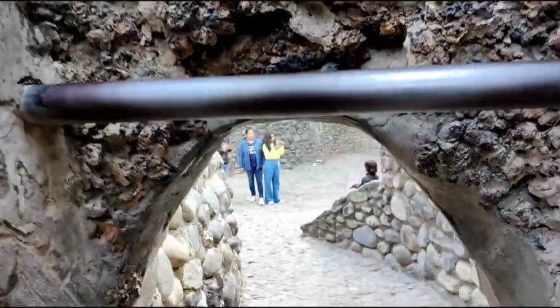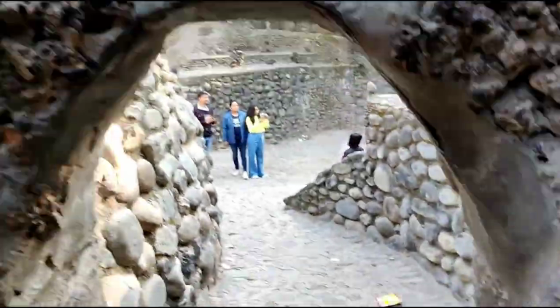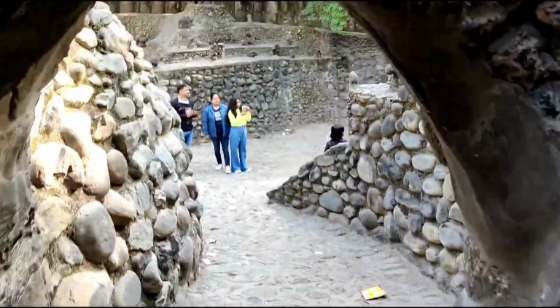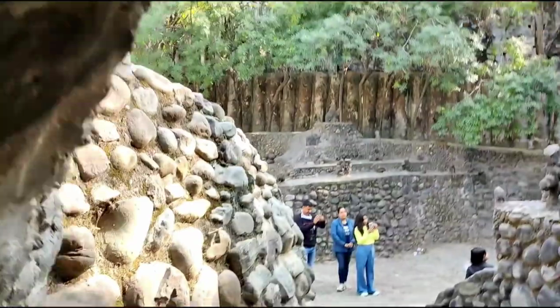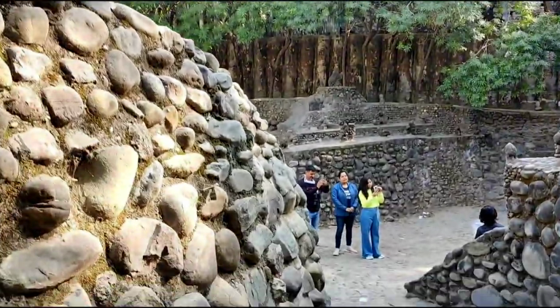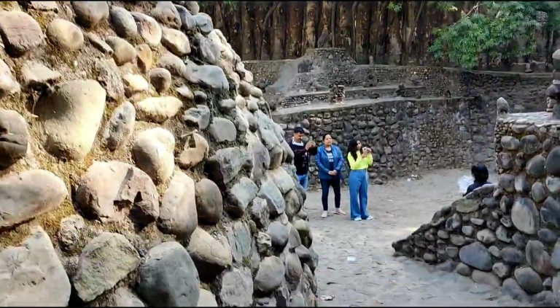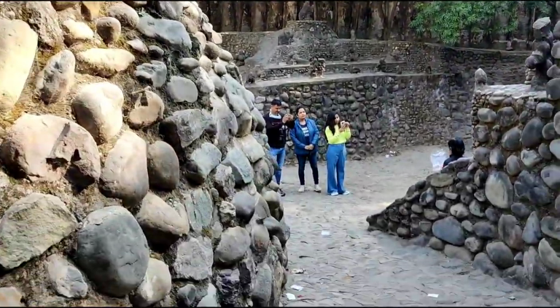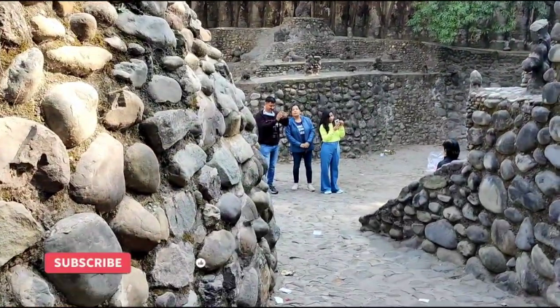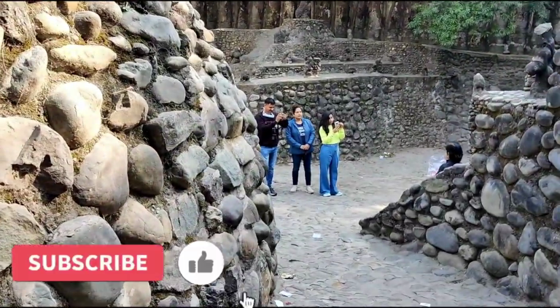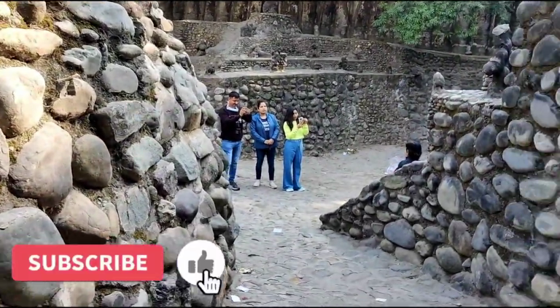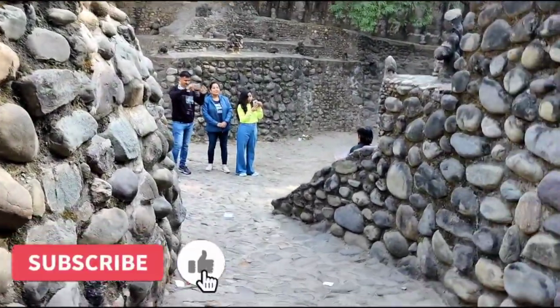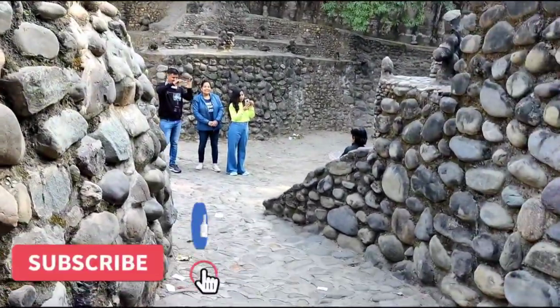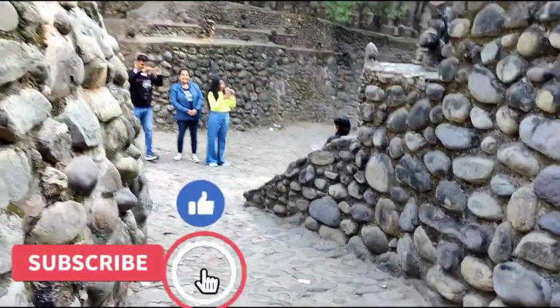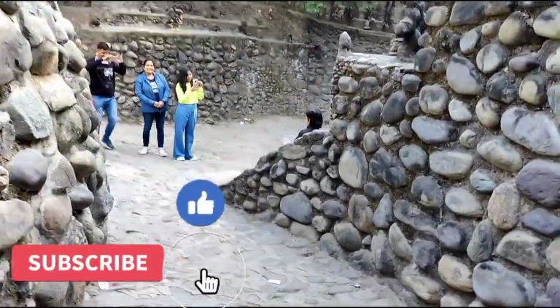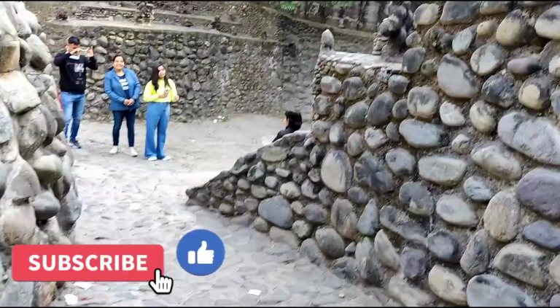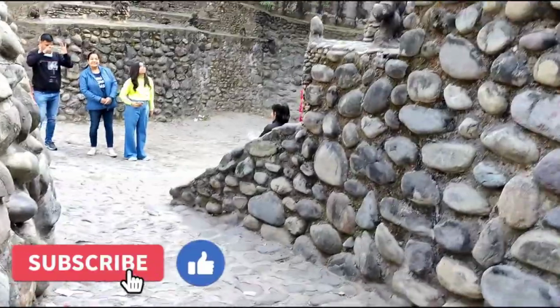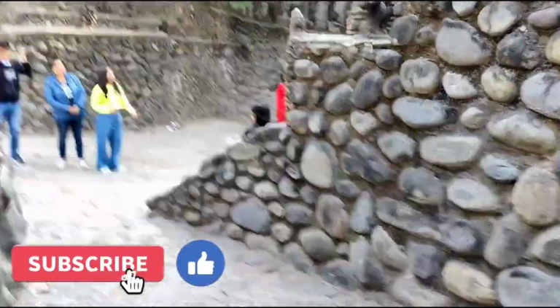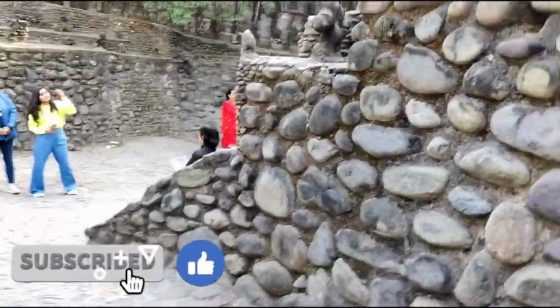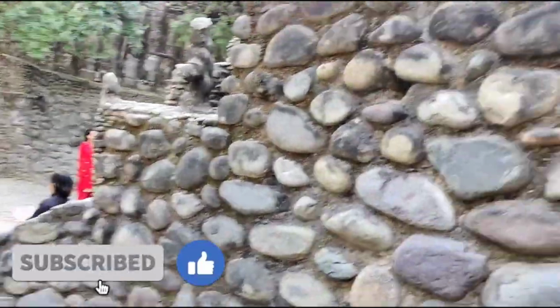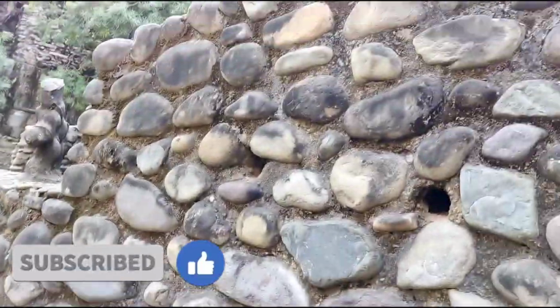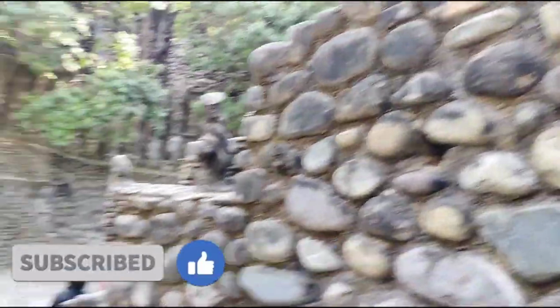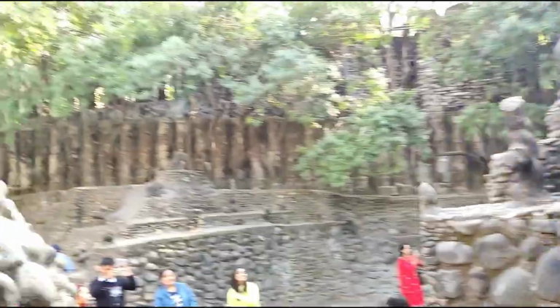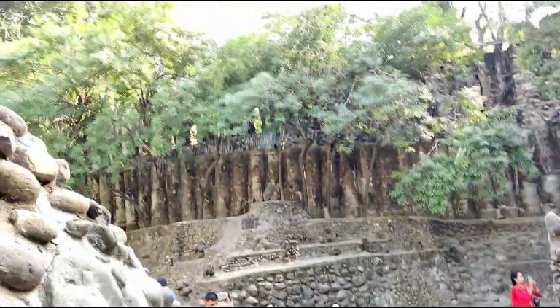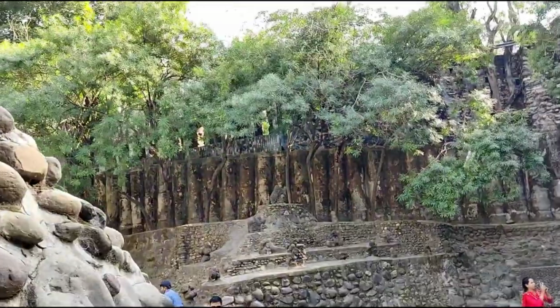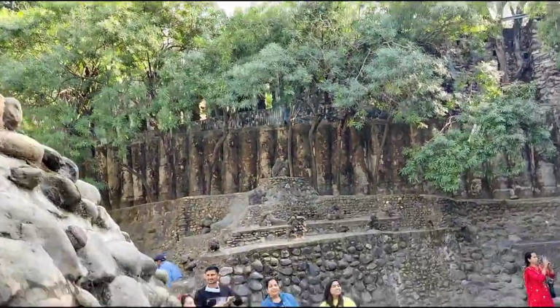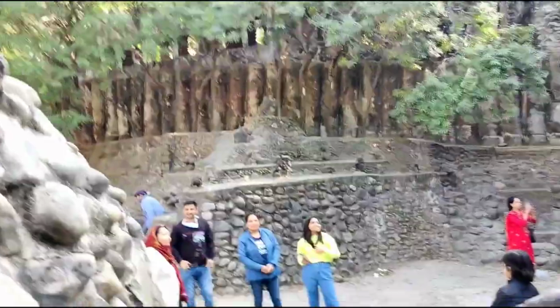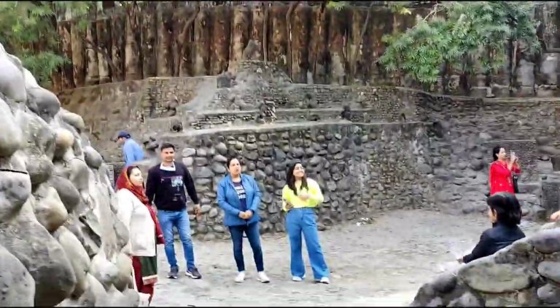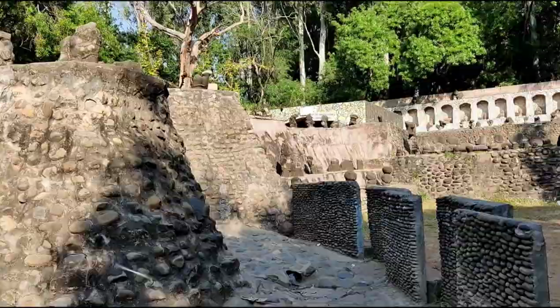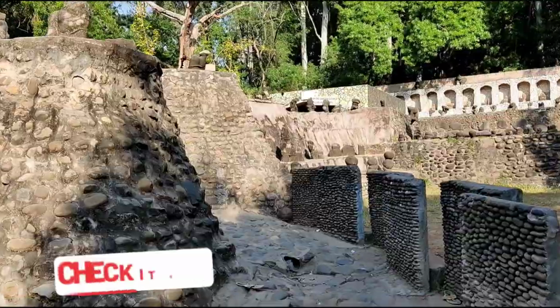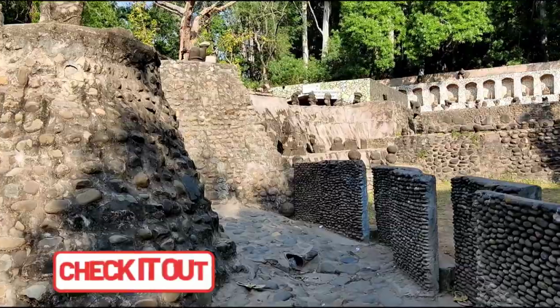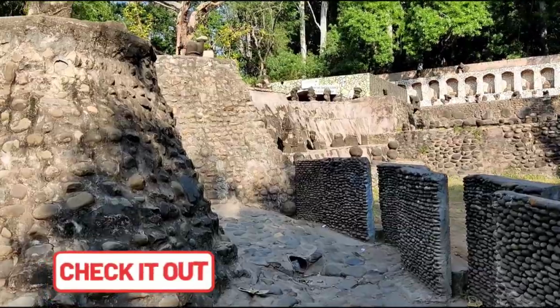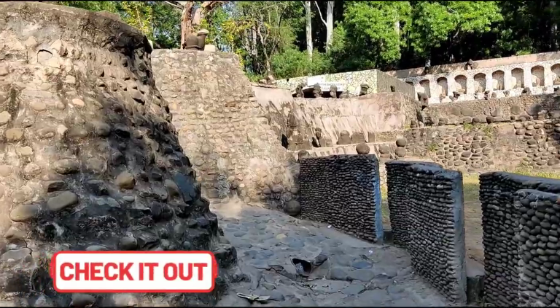If you are new to my channel, don't forget to subscribe and check out the 10 episodes I have uploaded earlier in the Incredible India series. You can find the details in the description of this video.